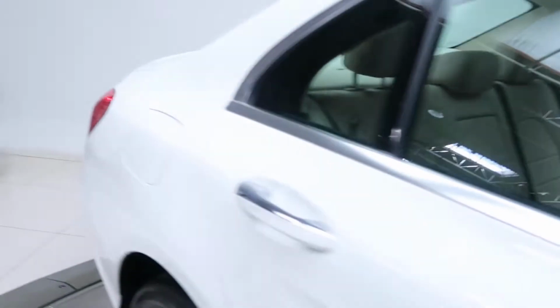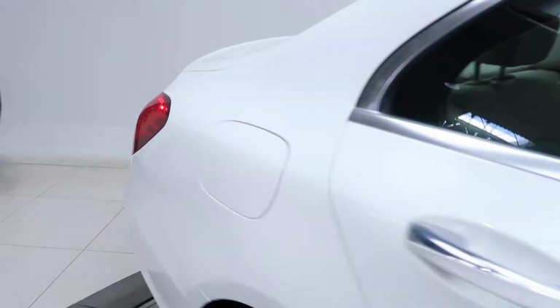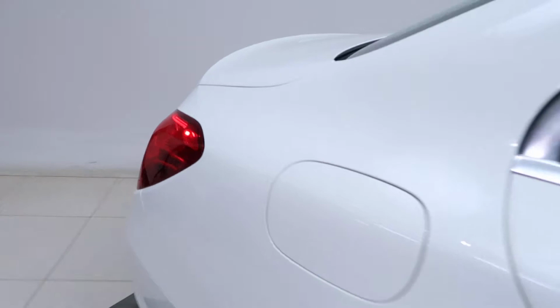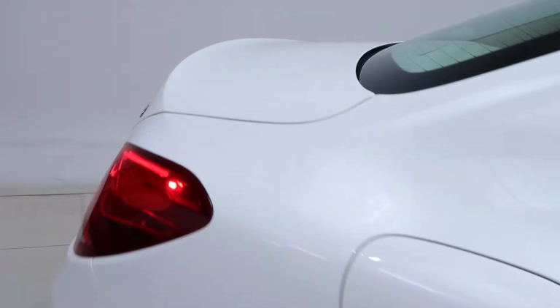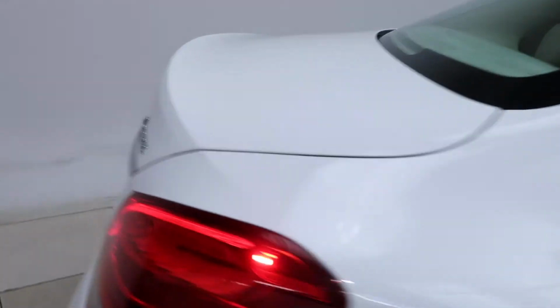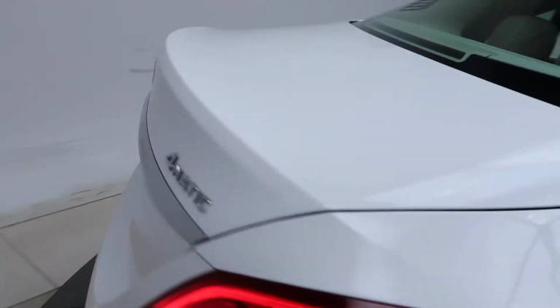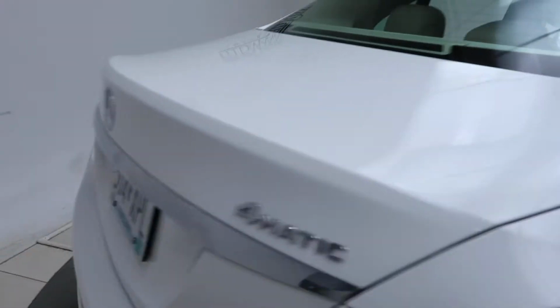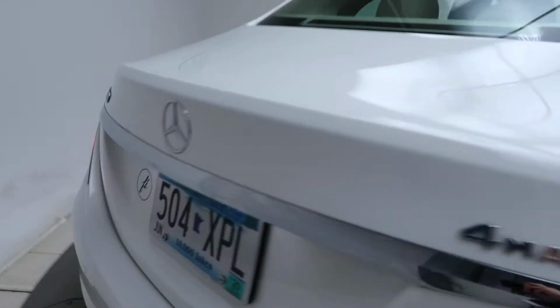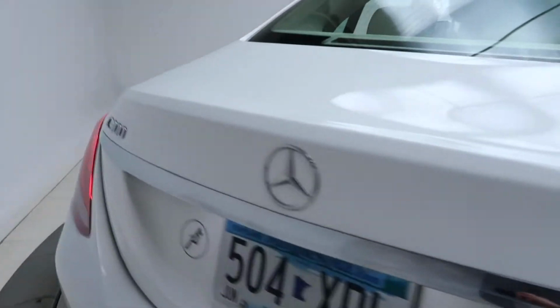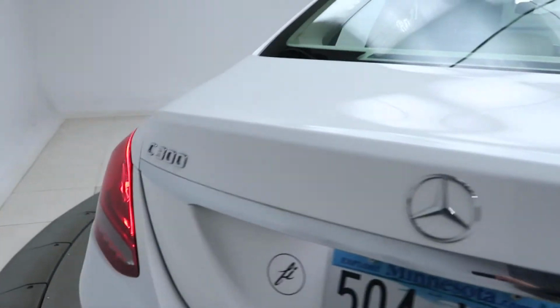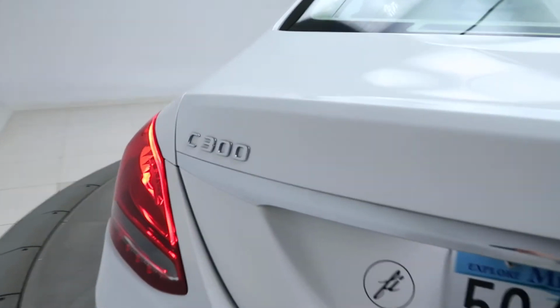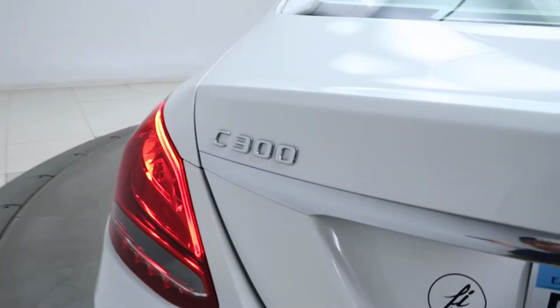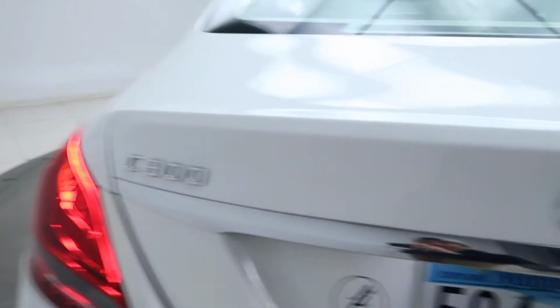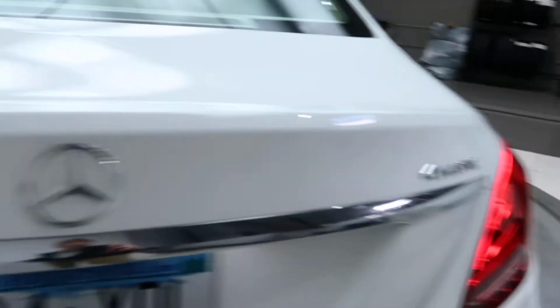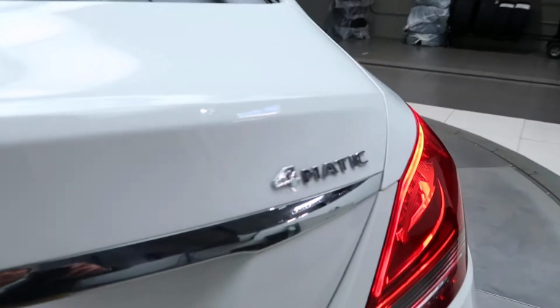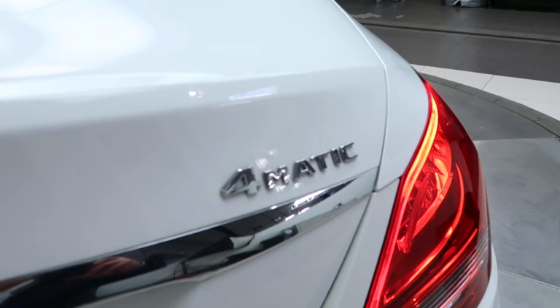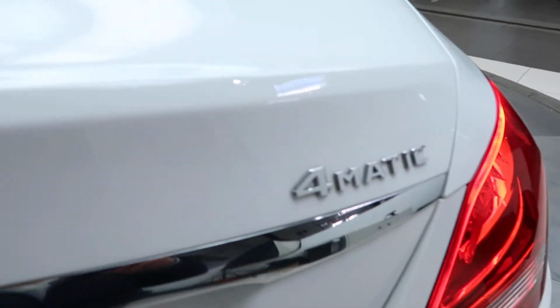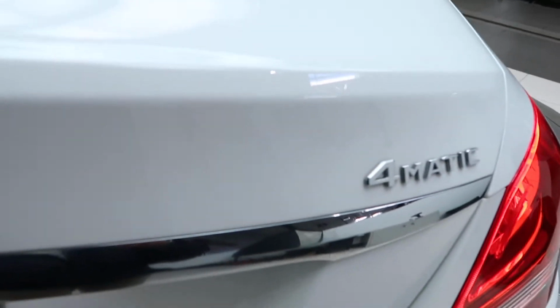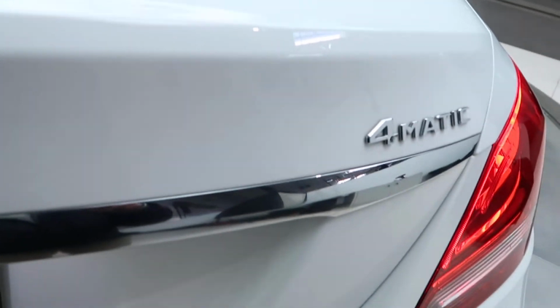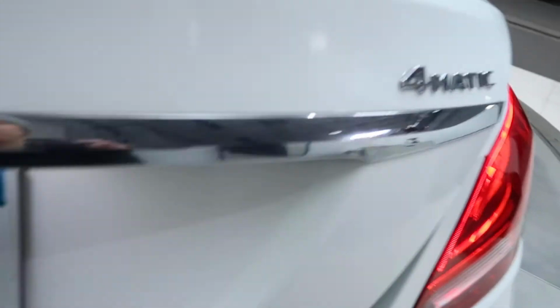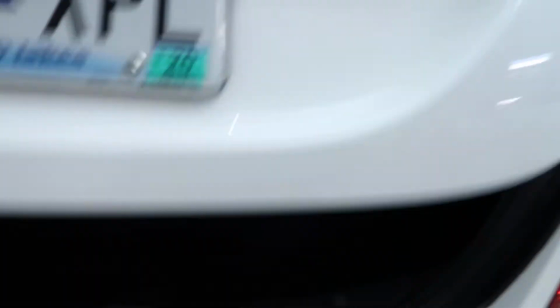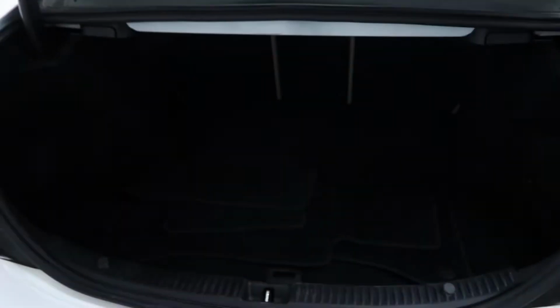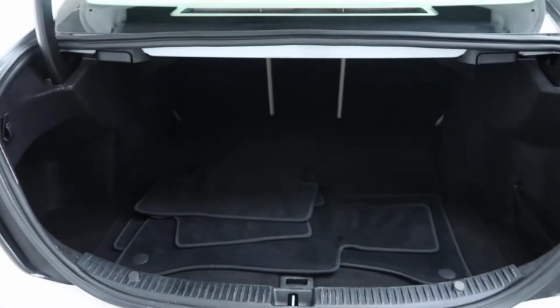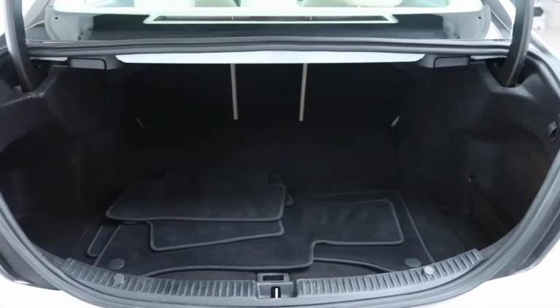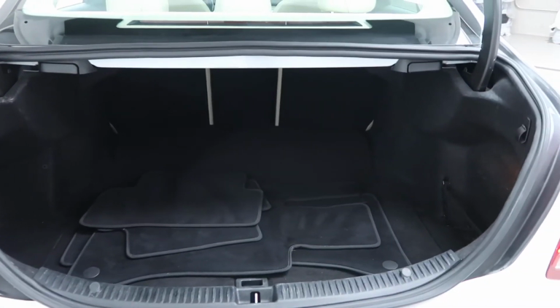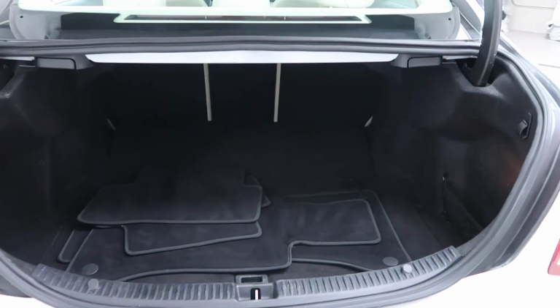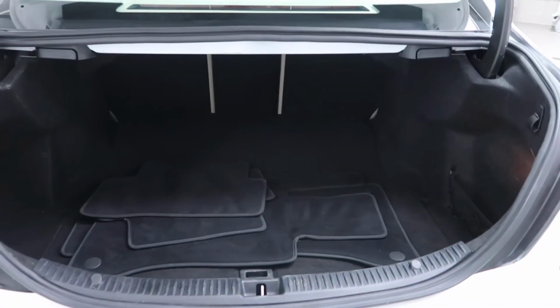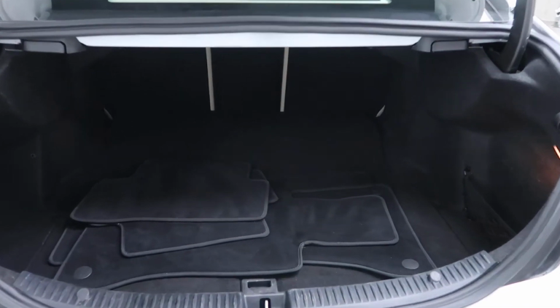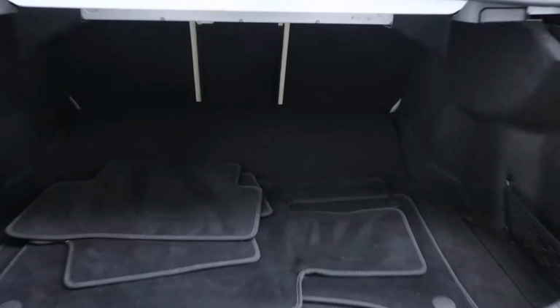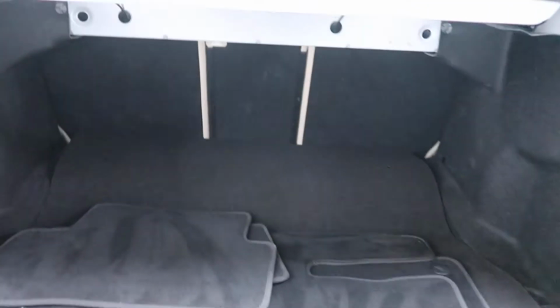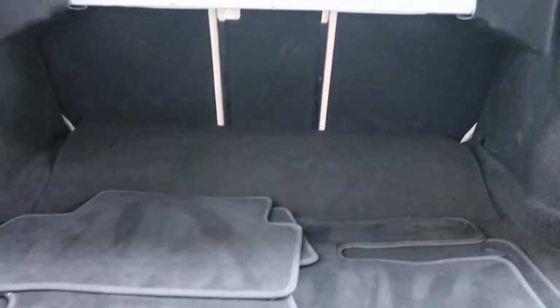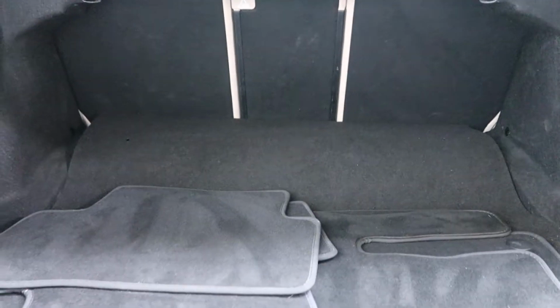Coming around back here, we've got our C300 4Matic badging, our liftgate, a fresh set of floor mats, and fold-down rear seats.